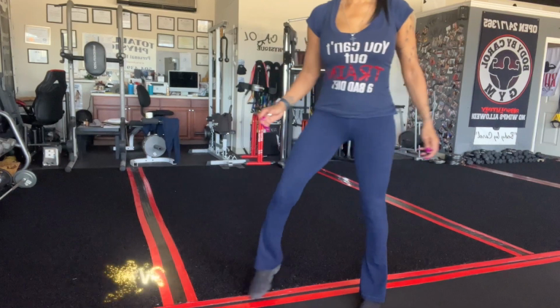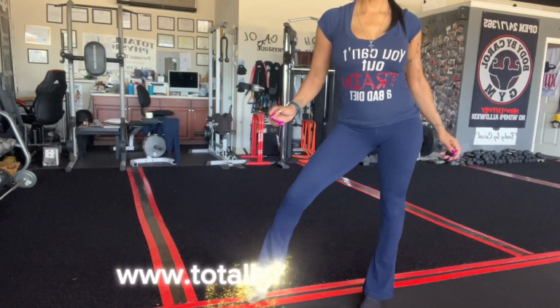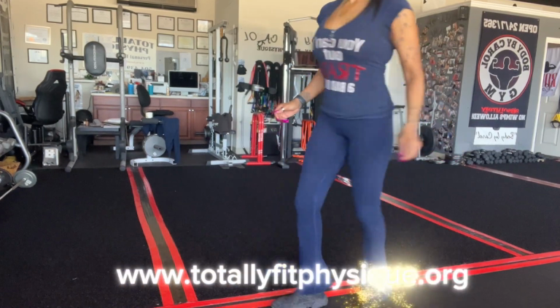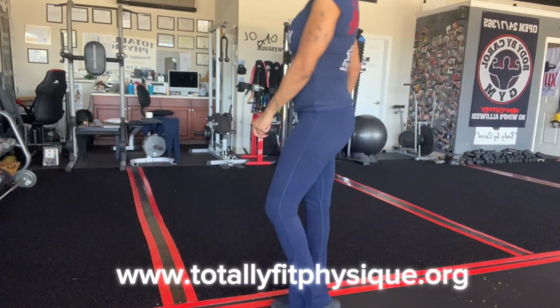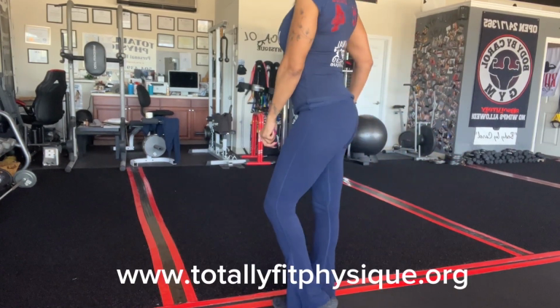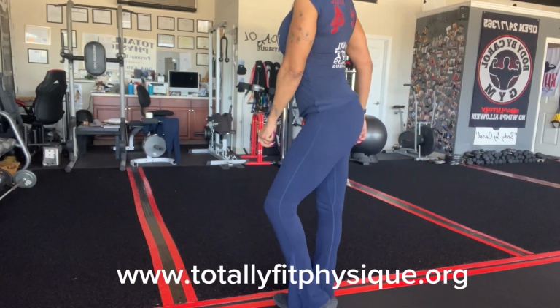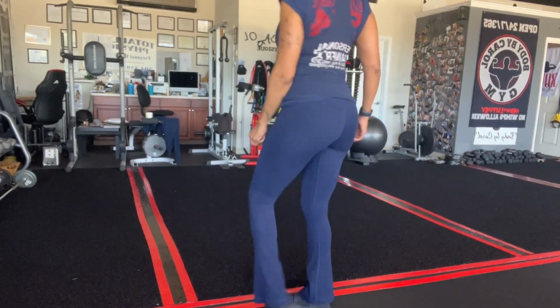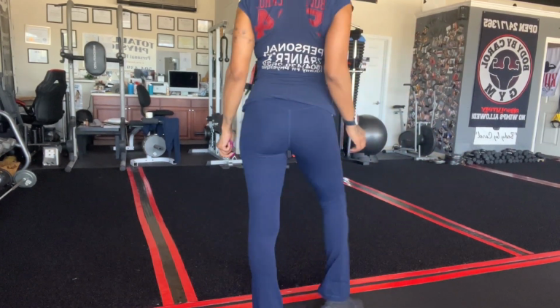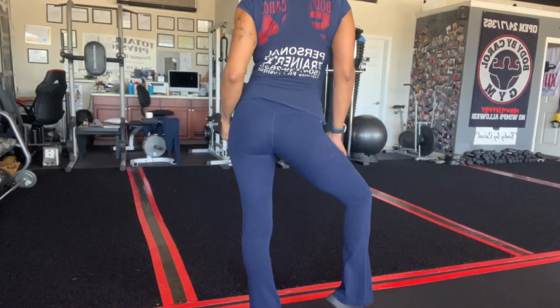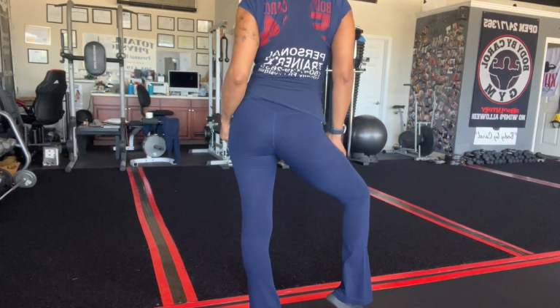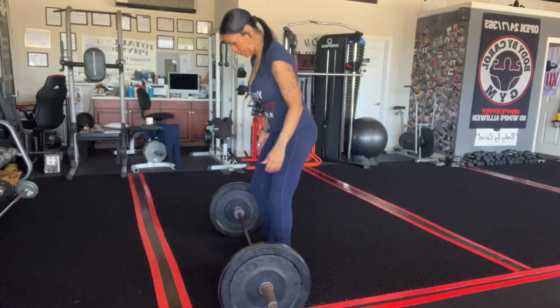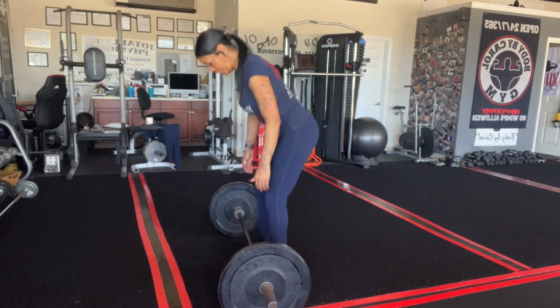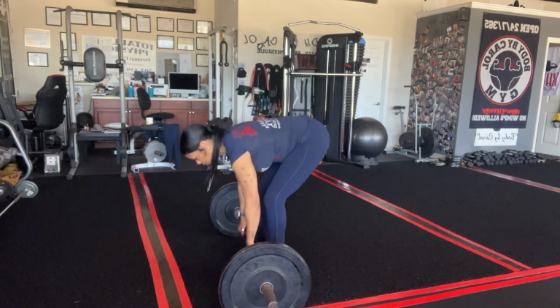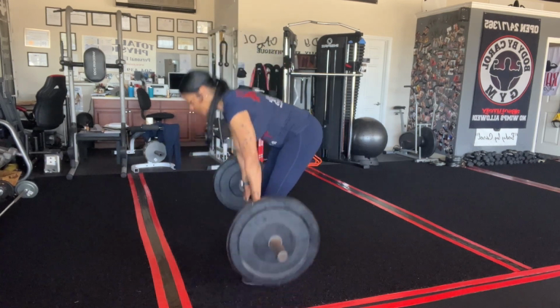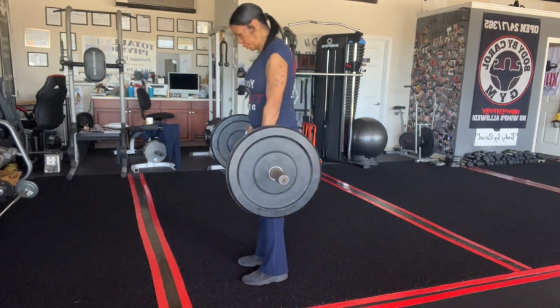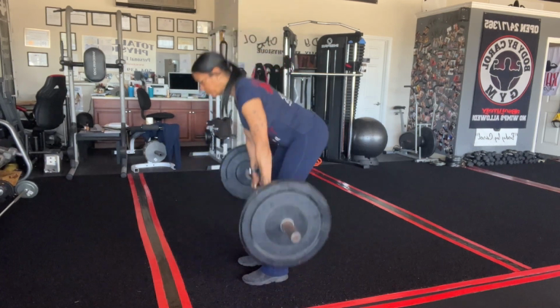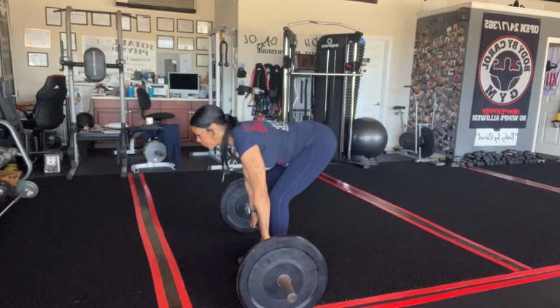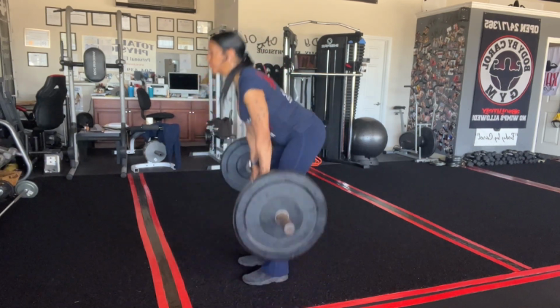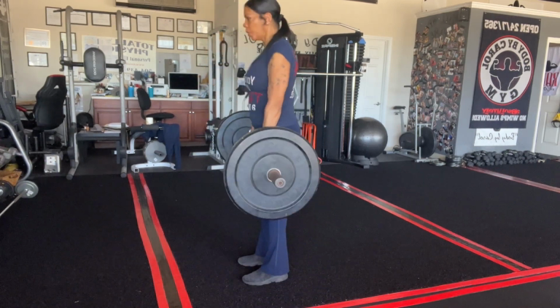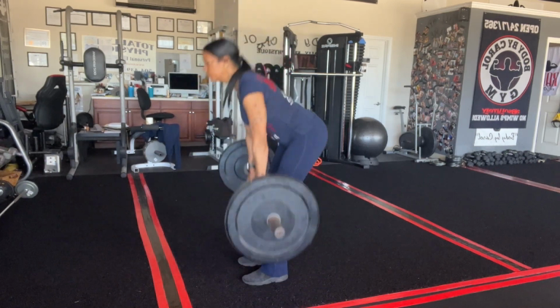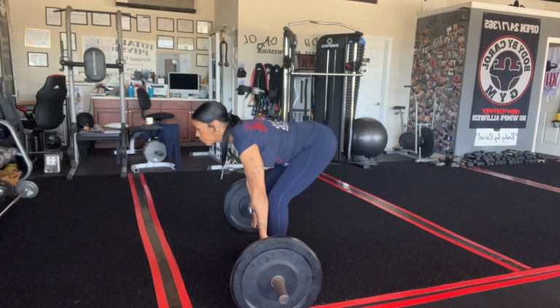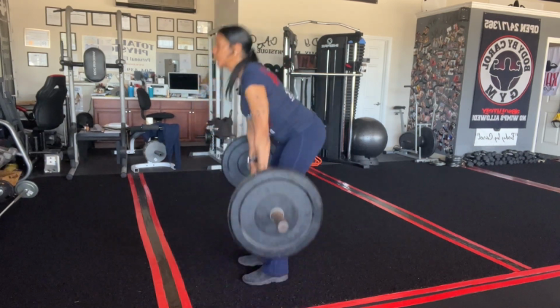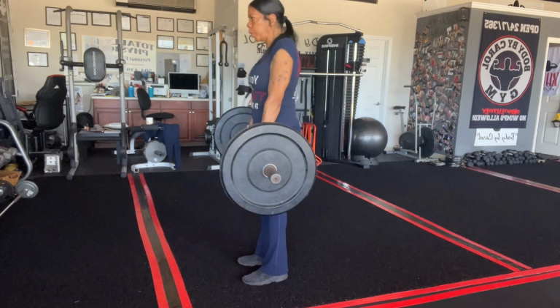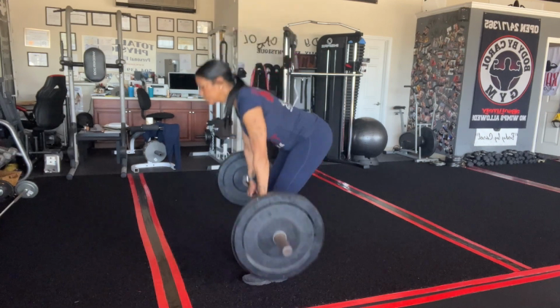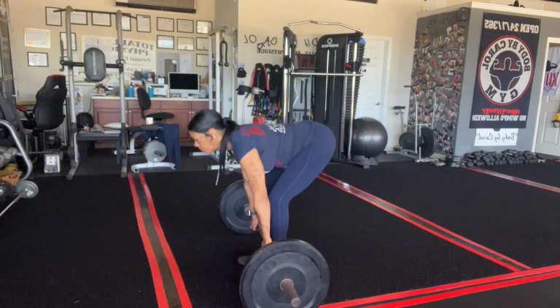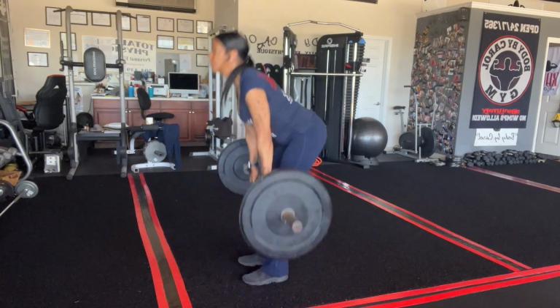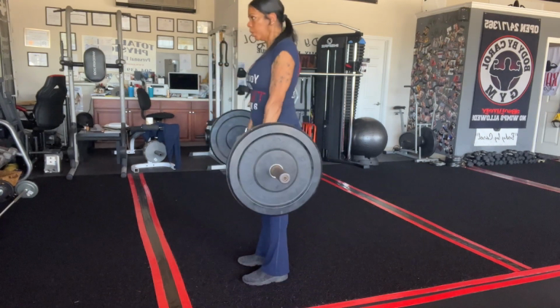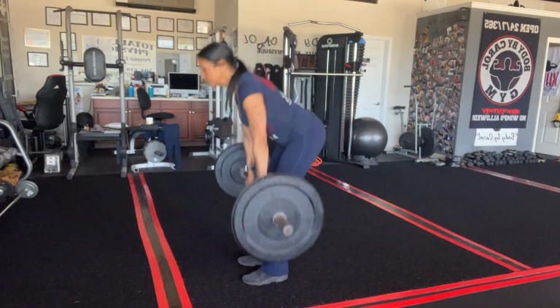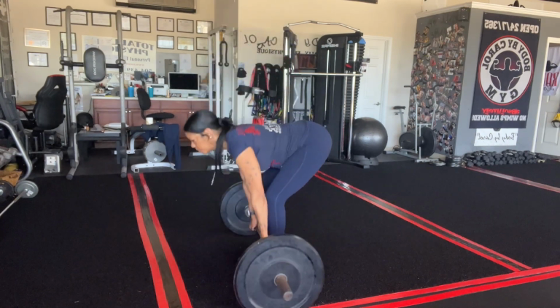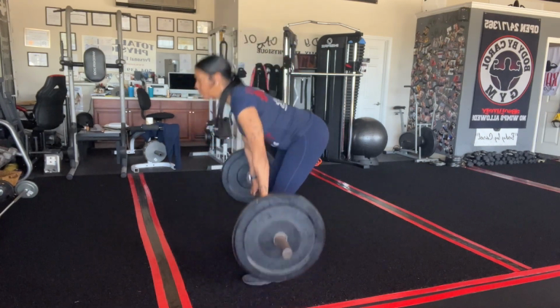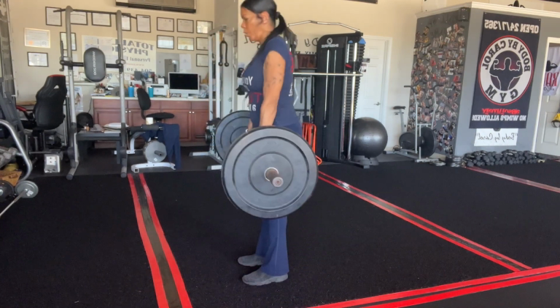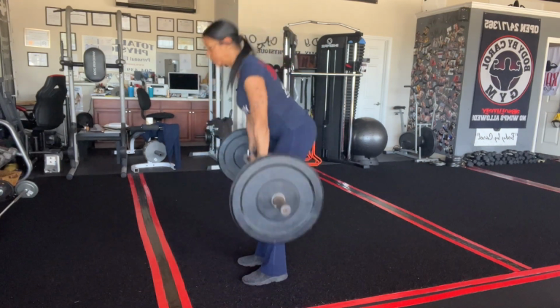www.totallyfitphysique.org. Getting ready to work some legs. I want you guys to follow along. So if you're in the gym, grab a straight bar. I'm going to start with that deadlift. If you can grab dumbbells, or you can improvise.